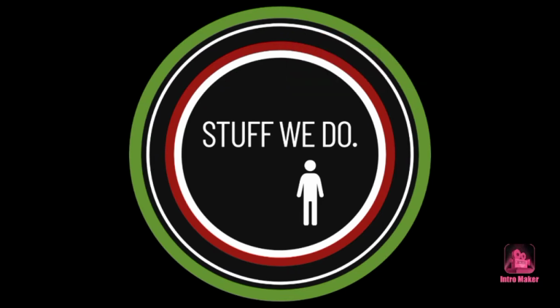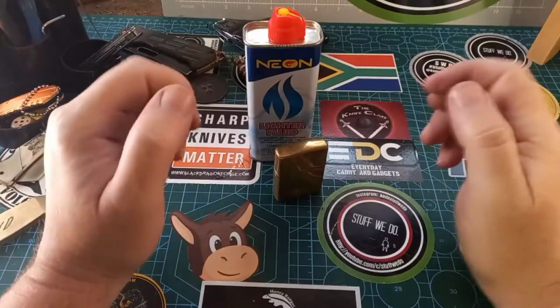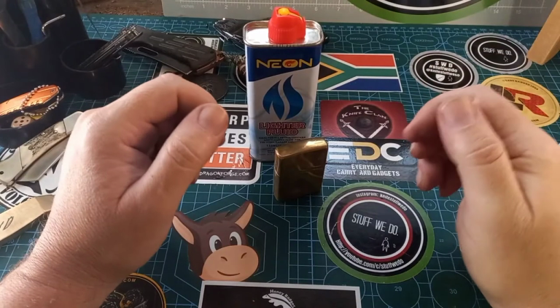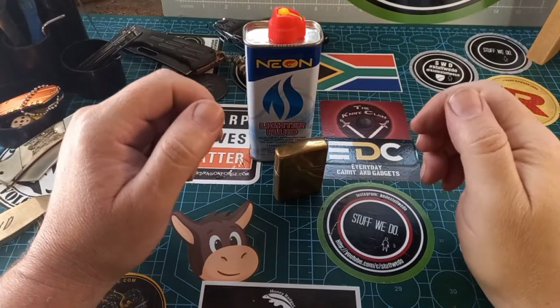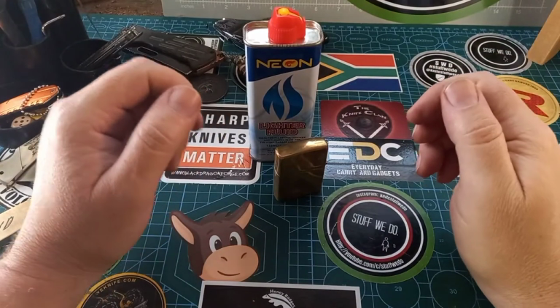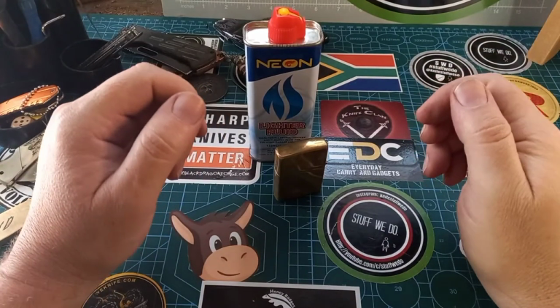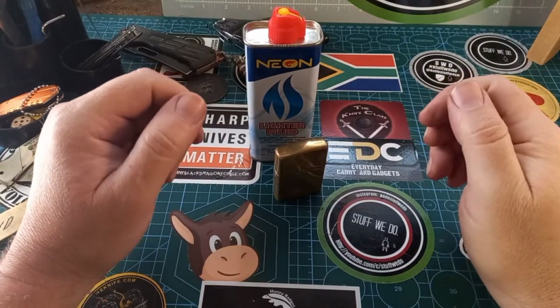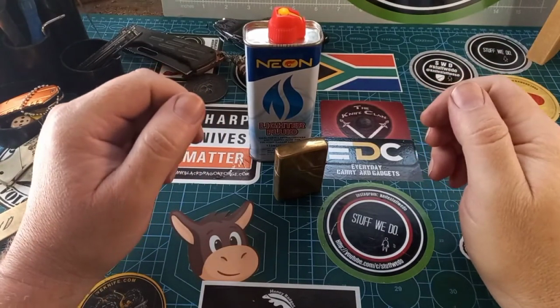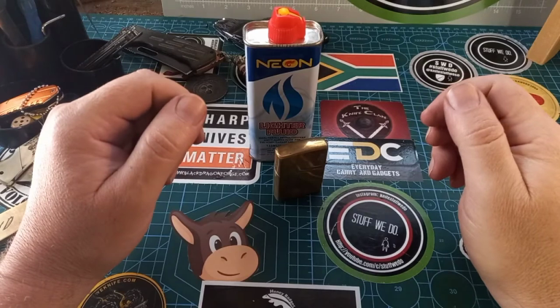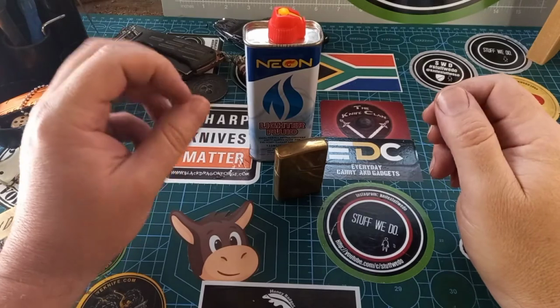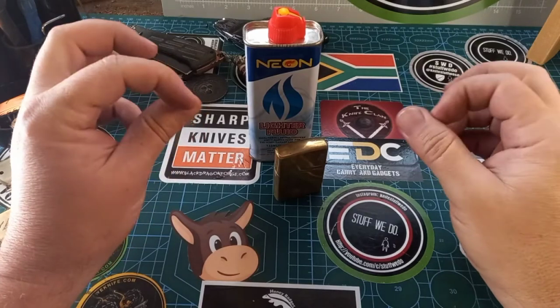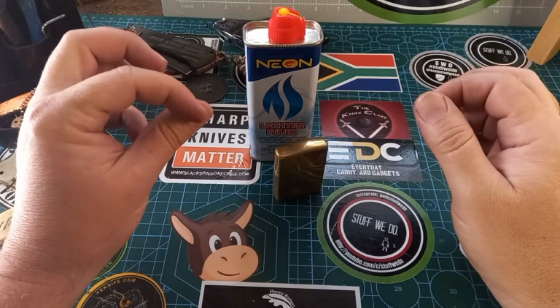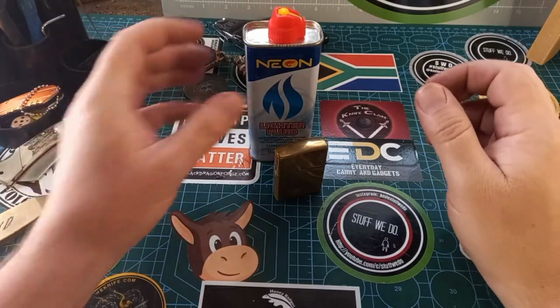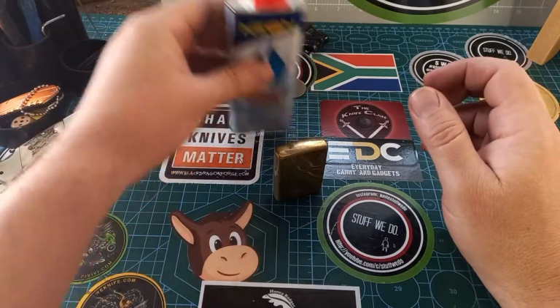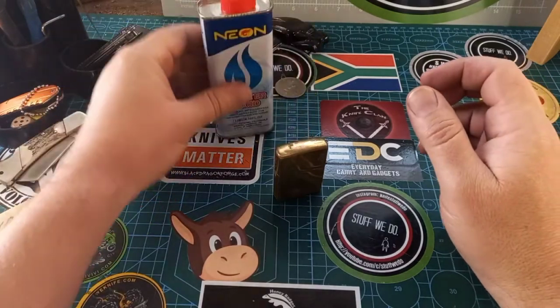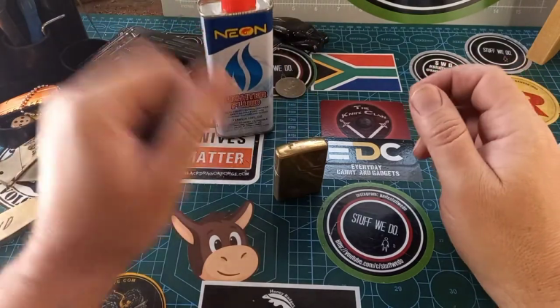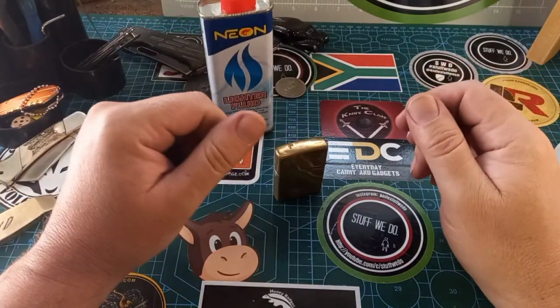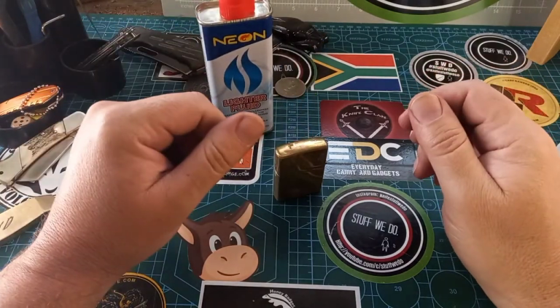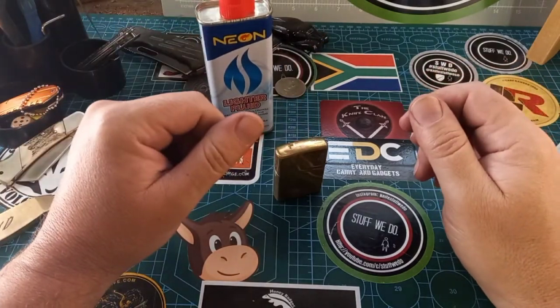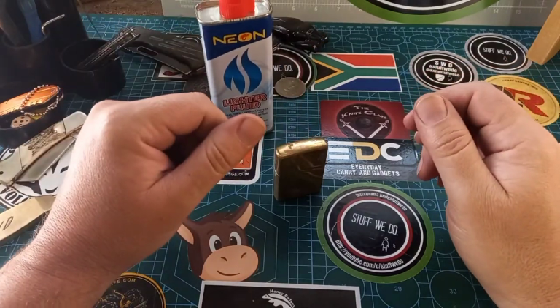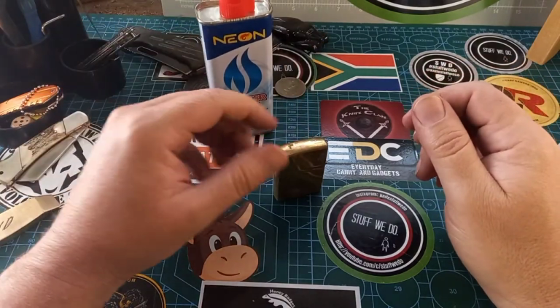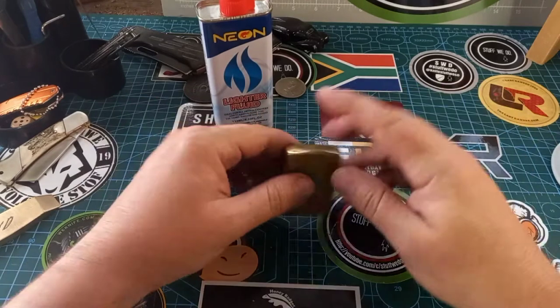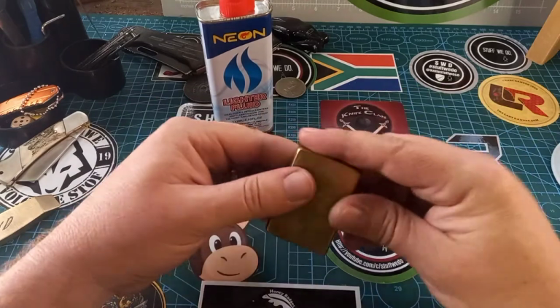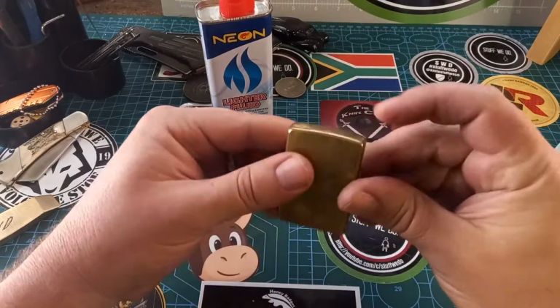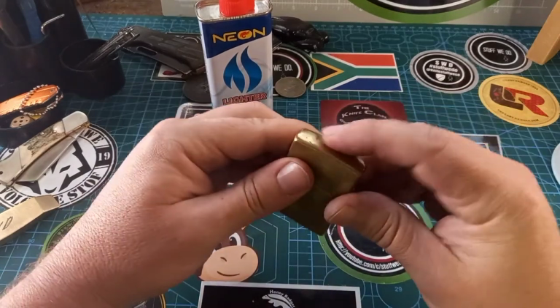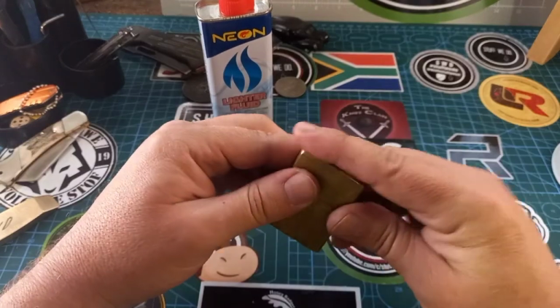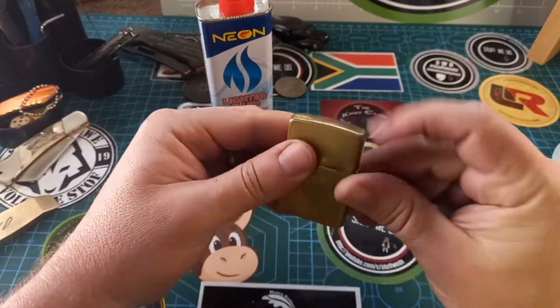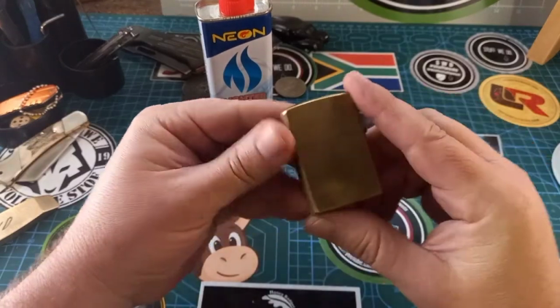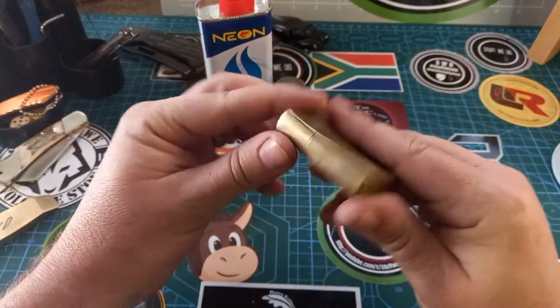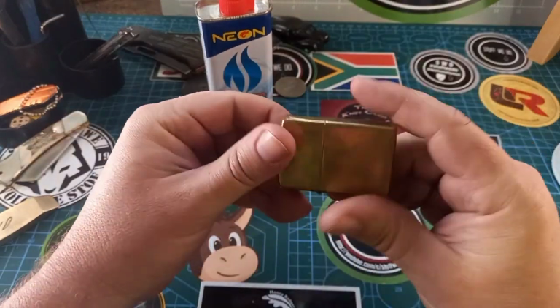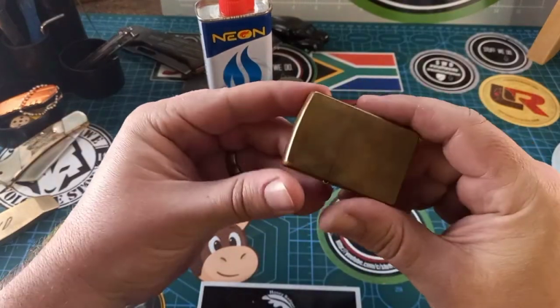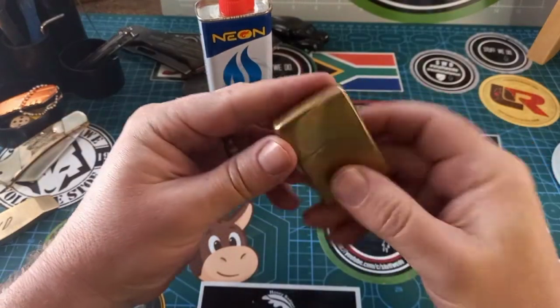Good day world and welcome back to Stuff We Do, where we do all the knife stuff you love — knife reviews, knife tests, knife modifications, and outdoor stuff with knives. Today it's gonna be a weird little video.